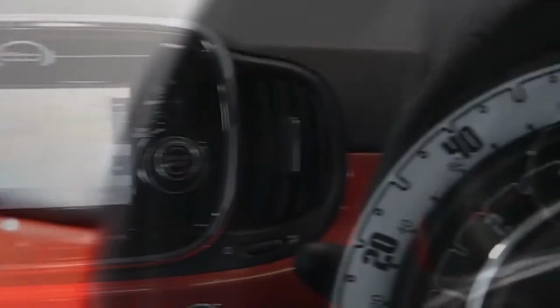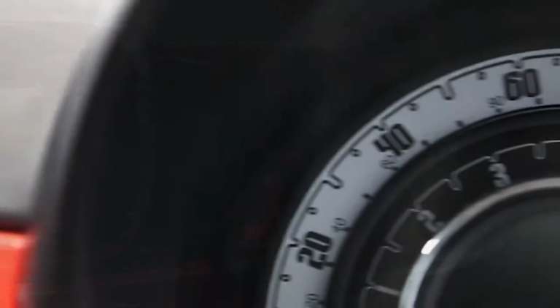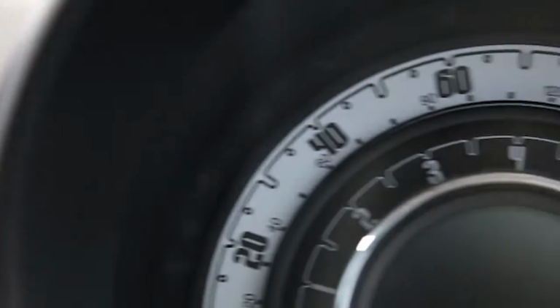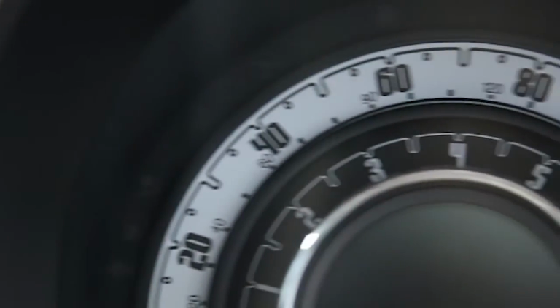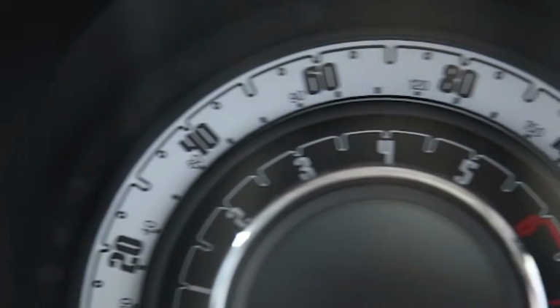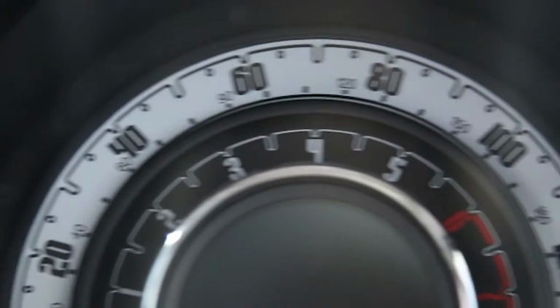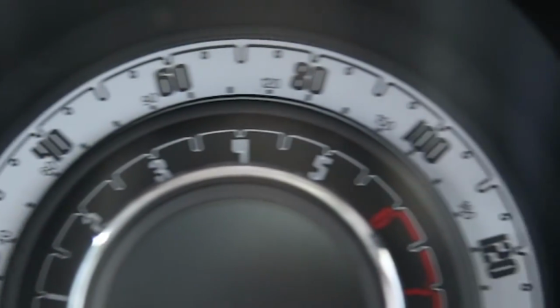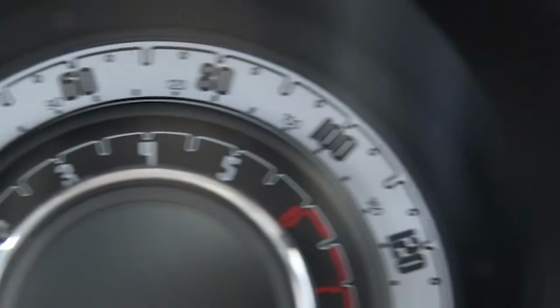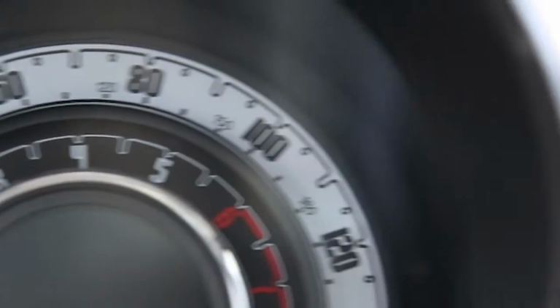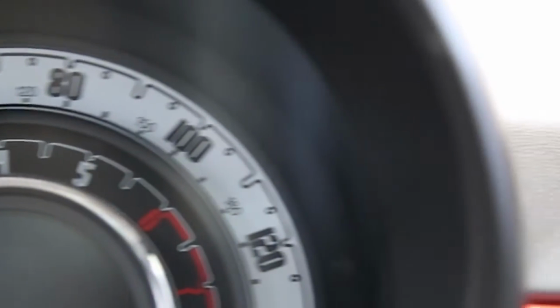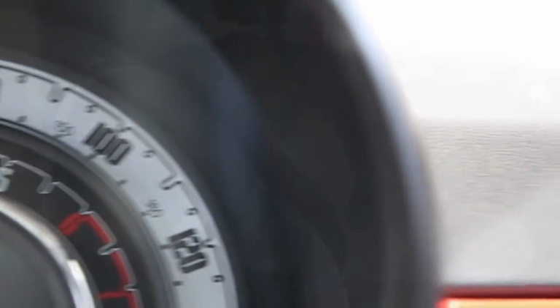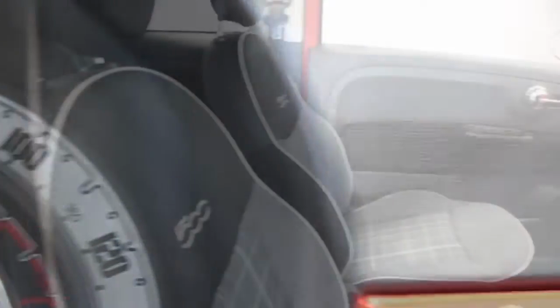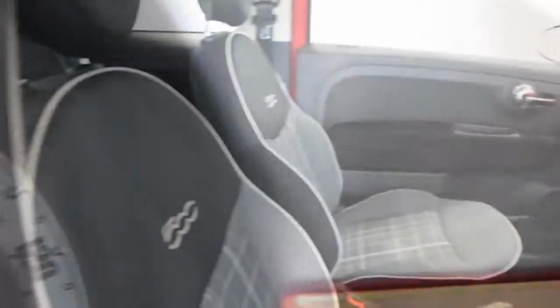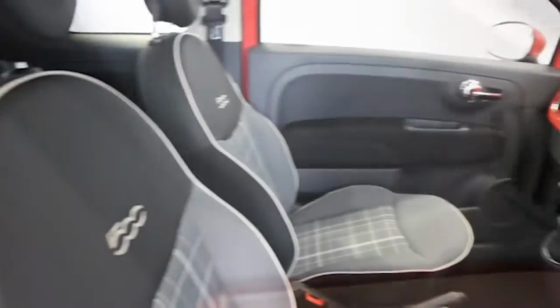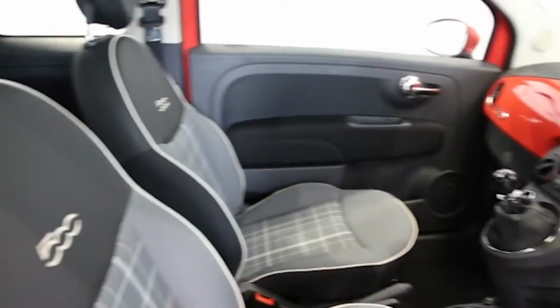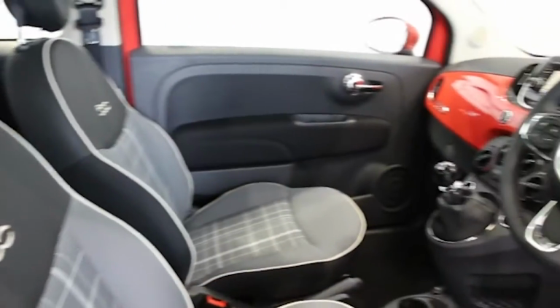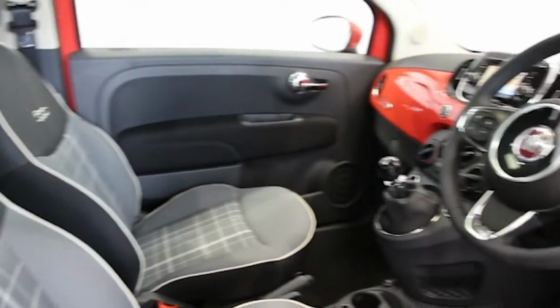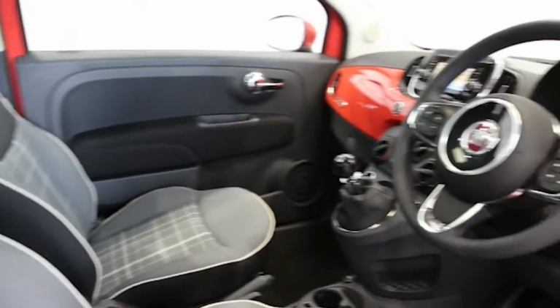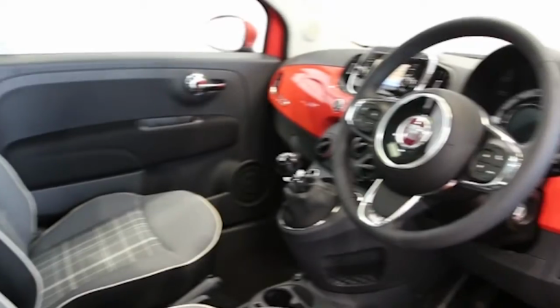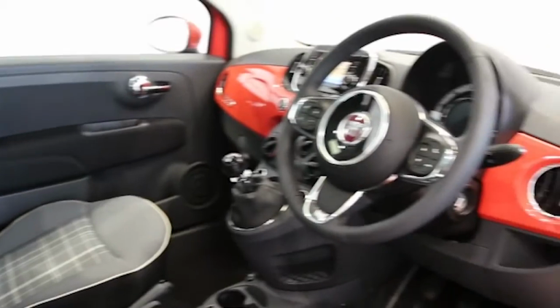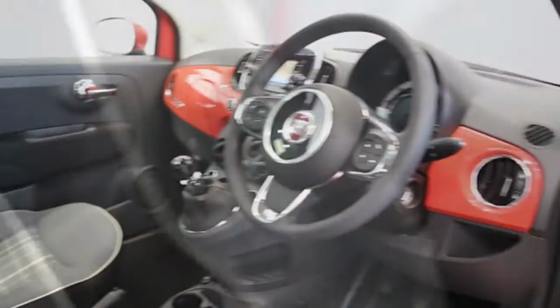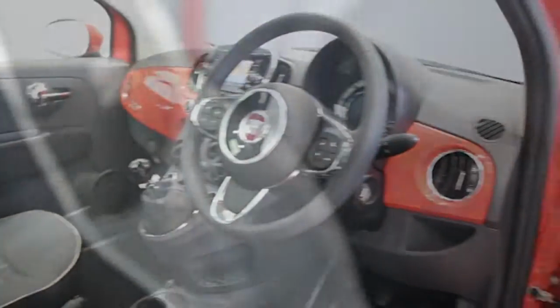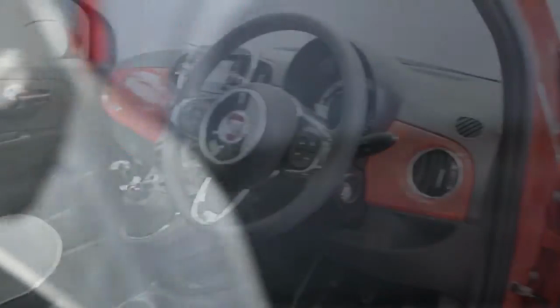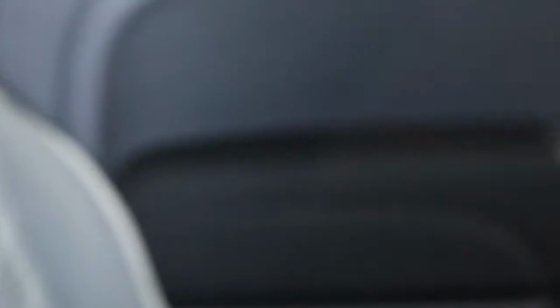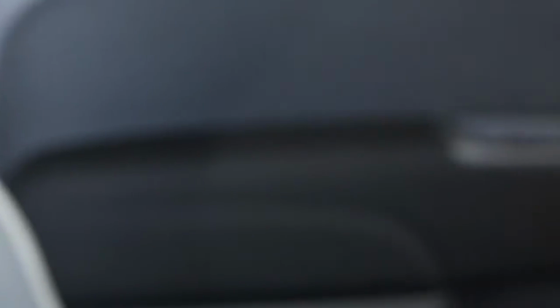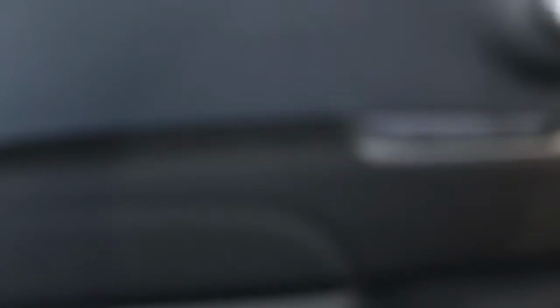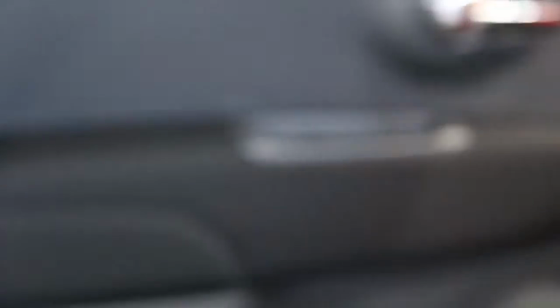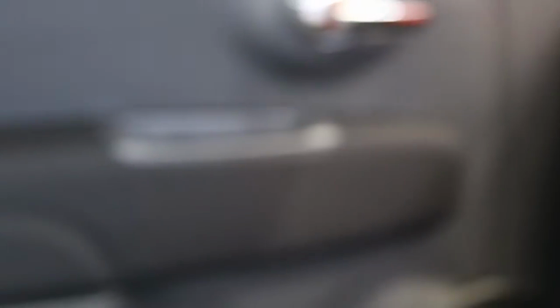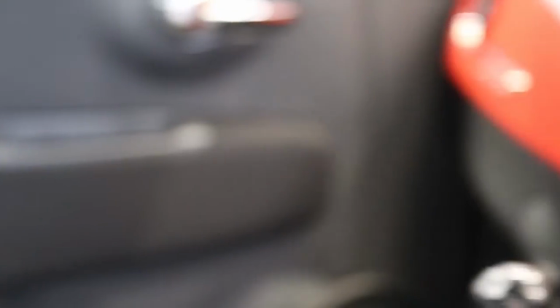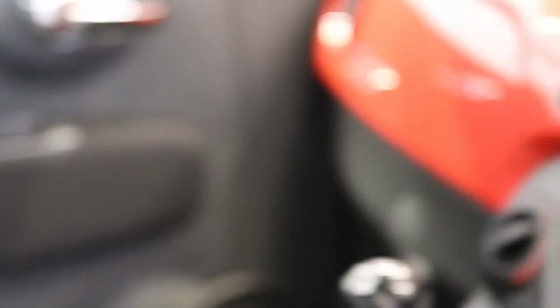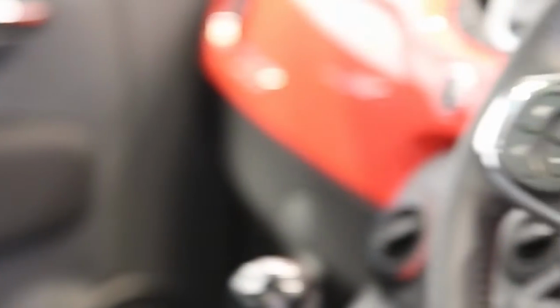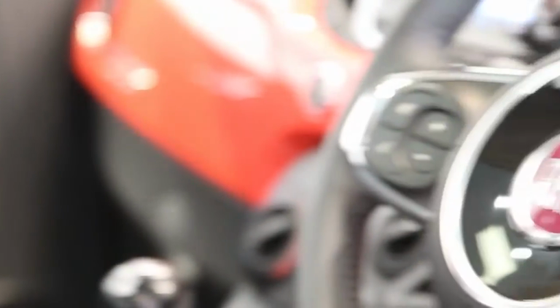This Fiat 500 has been through our full and extensive service and preparation process to ensure it's in perfect condition.